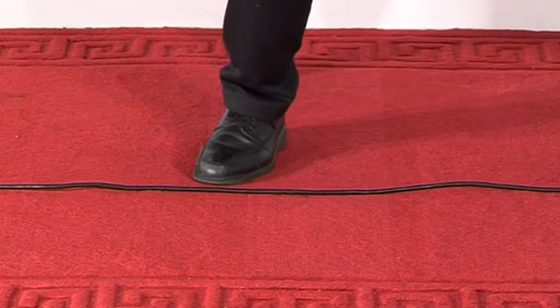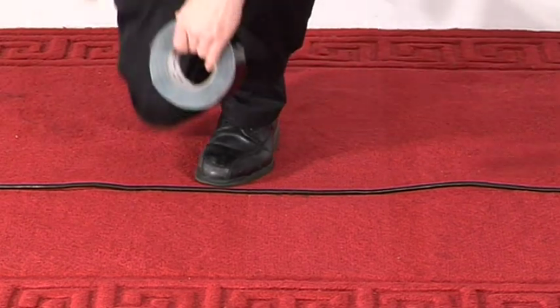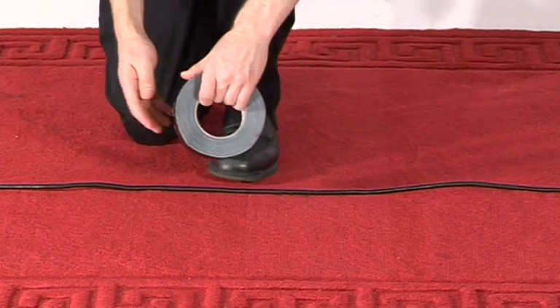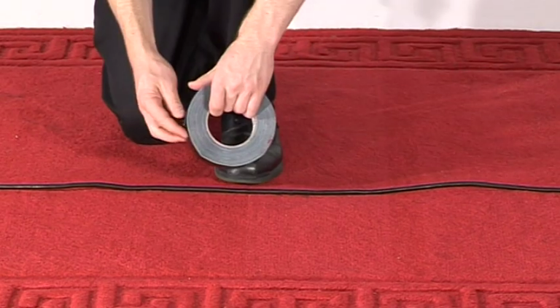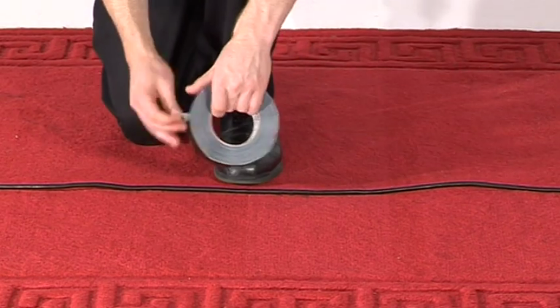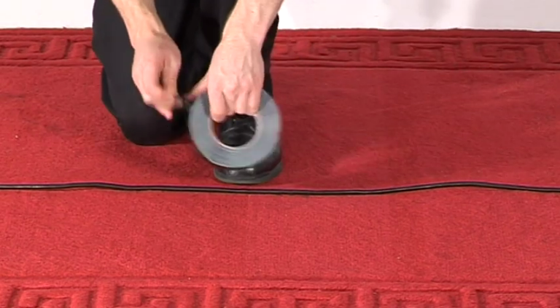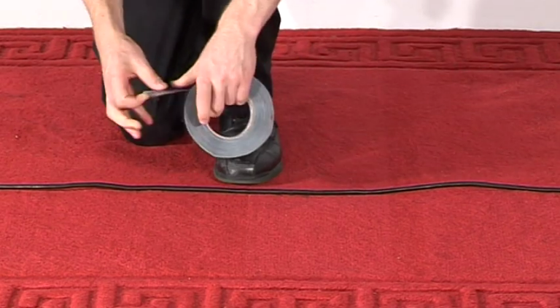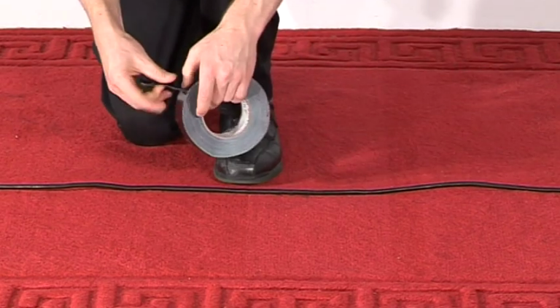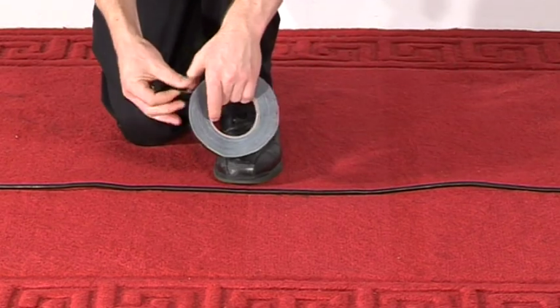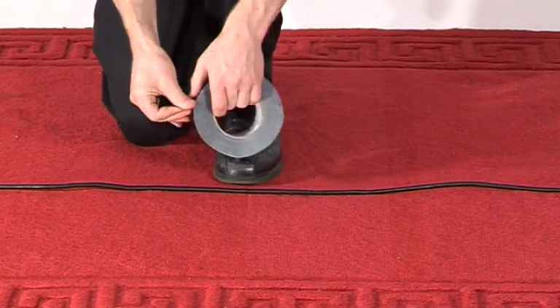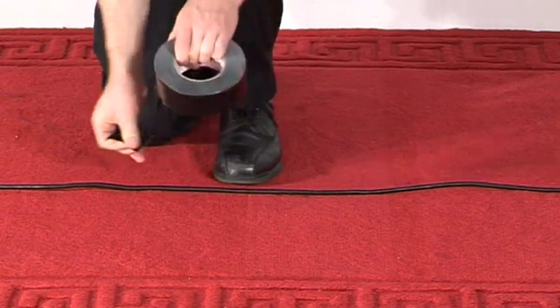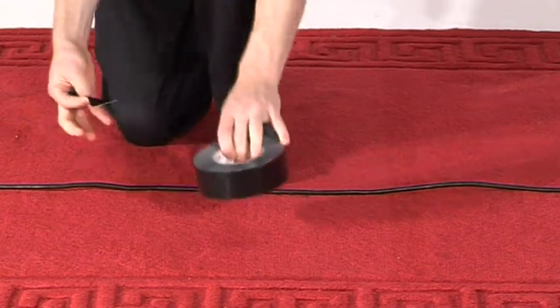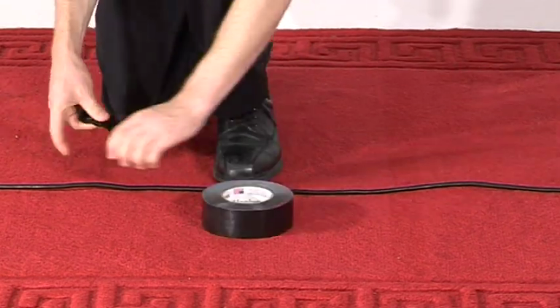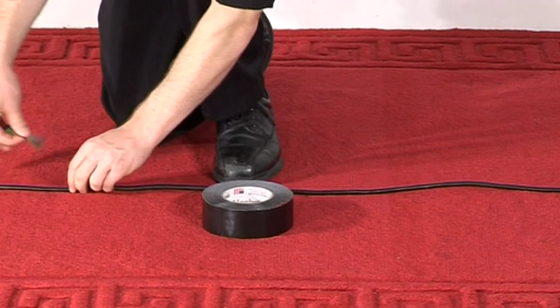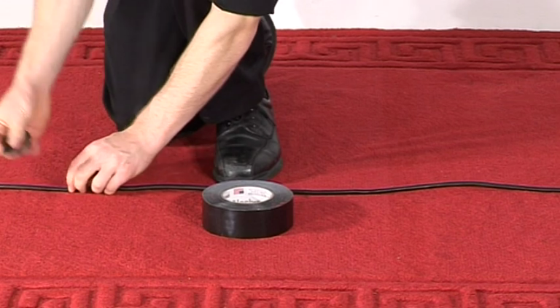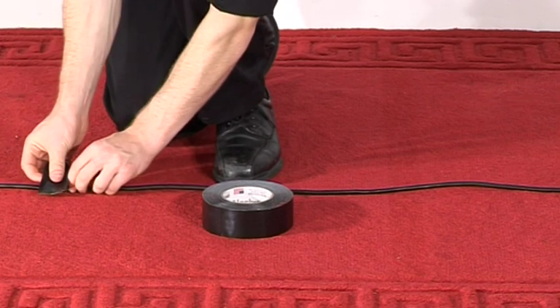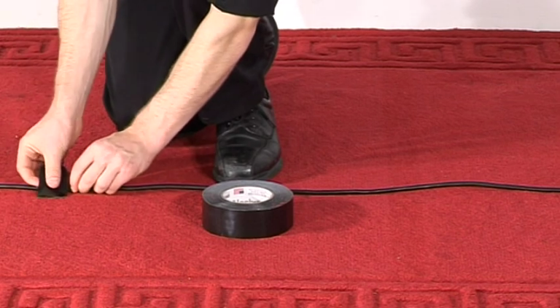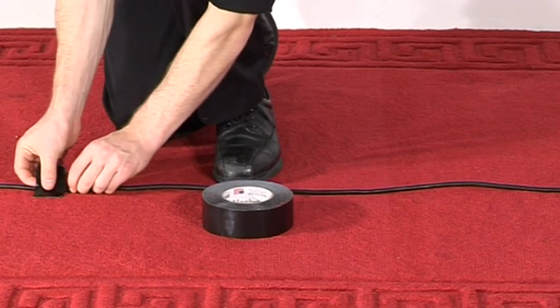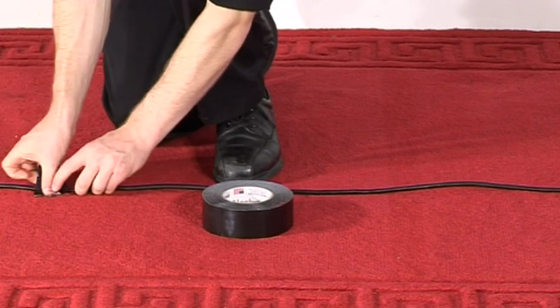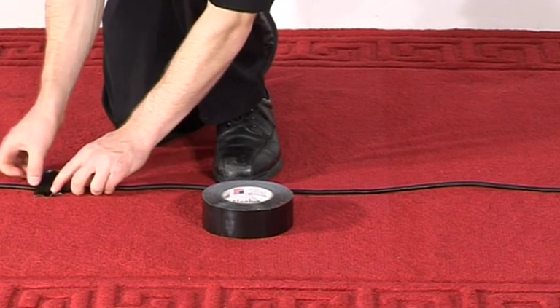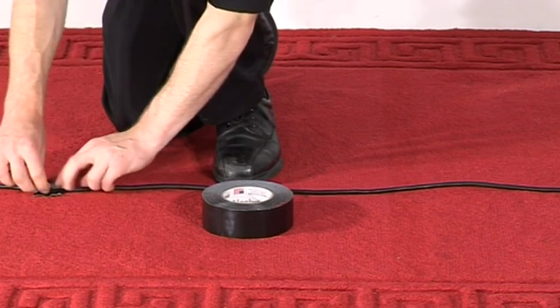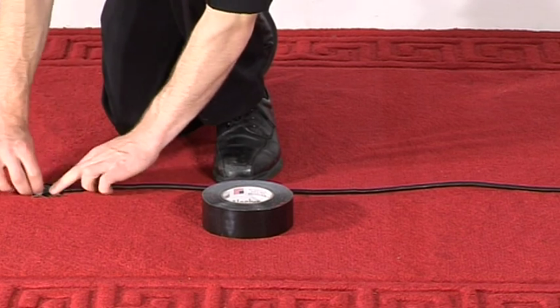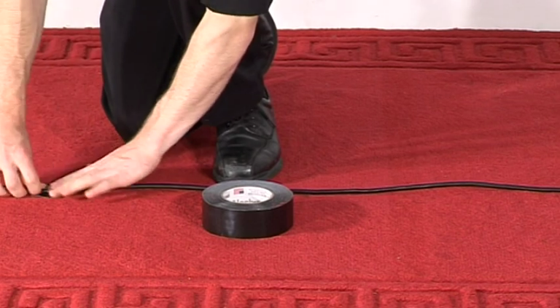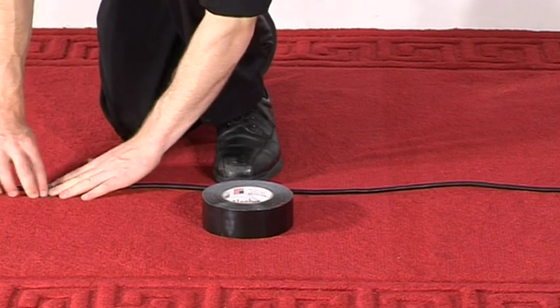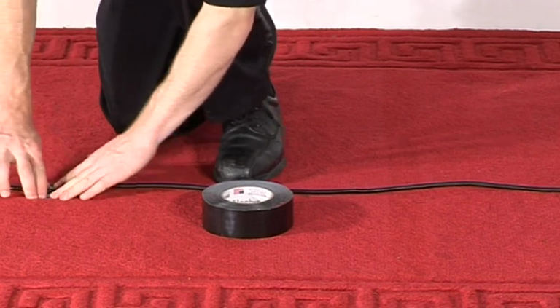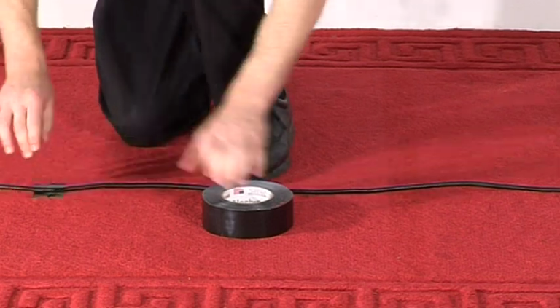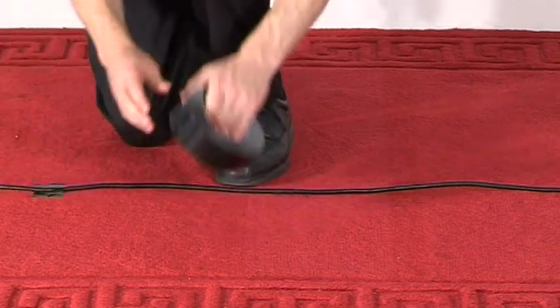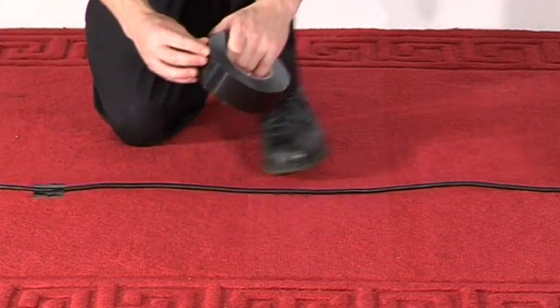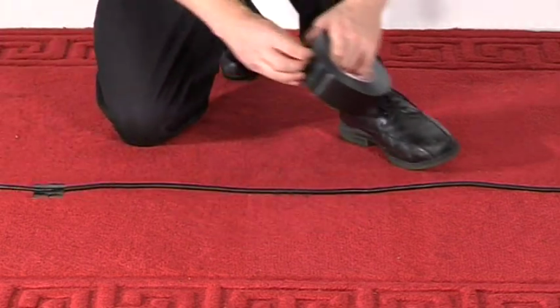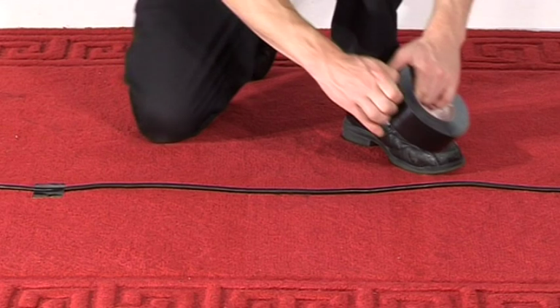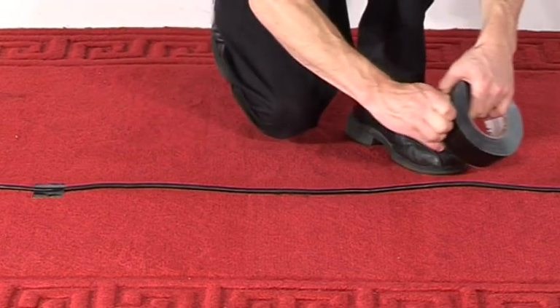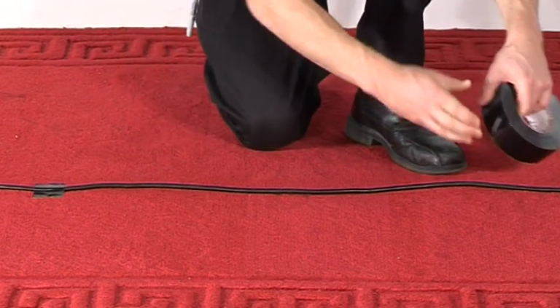Take the gaff and tear off a small piece — this is called a tab. Place tabs every metre or more apart, wherever the cable may need it, such as corners.